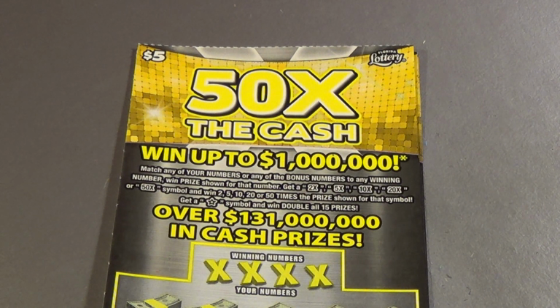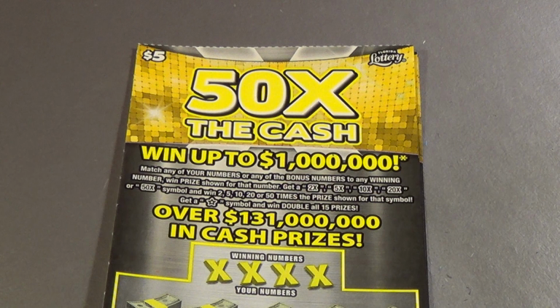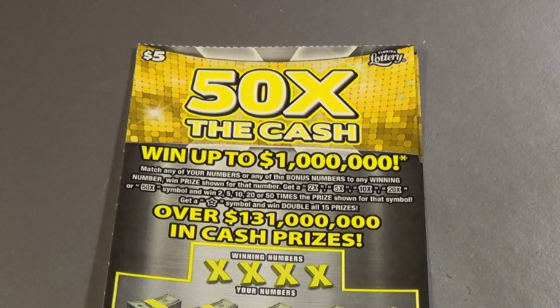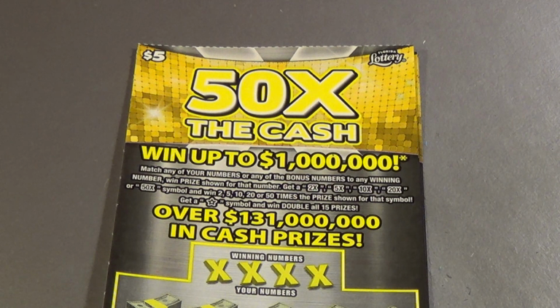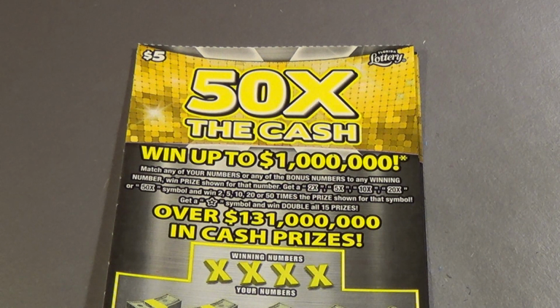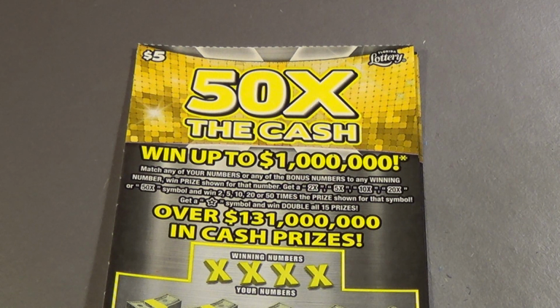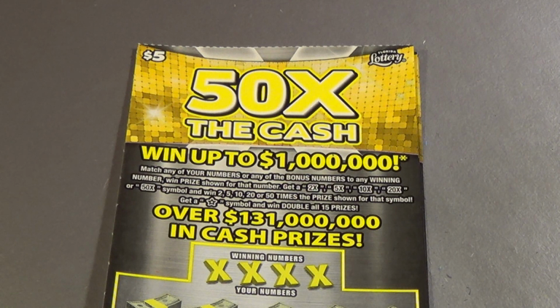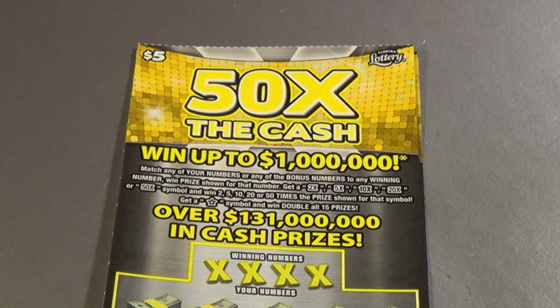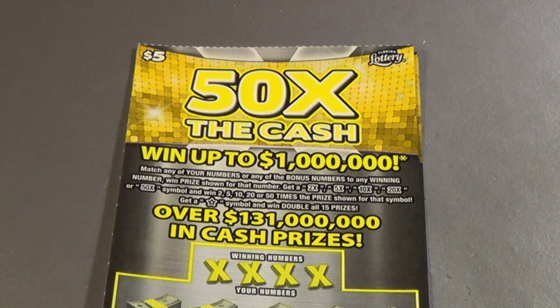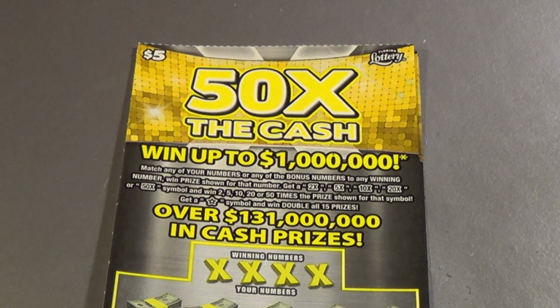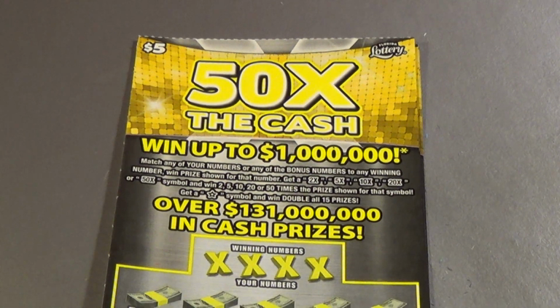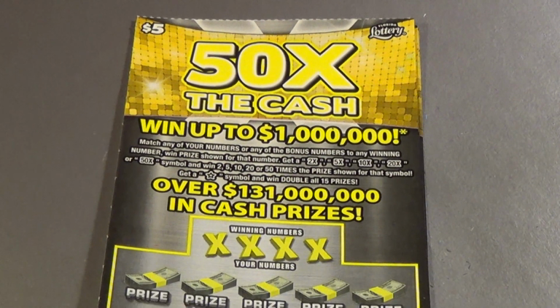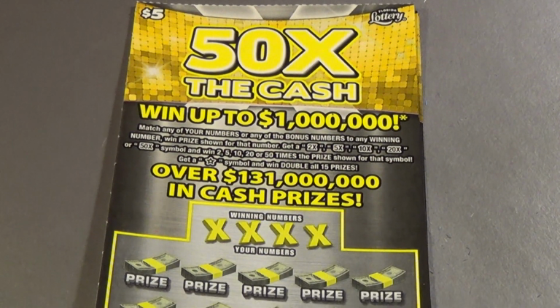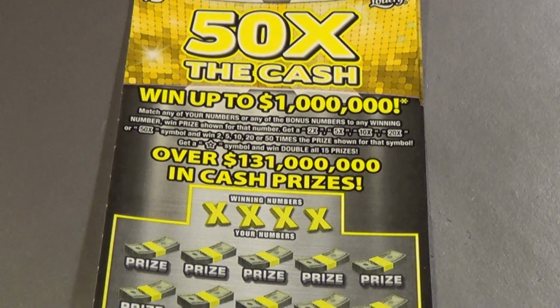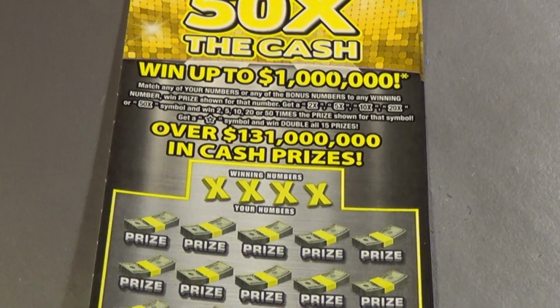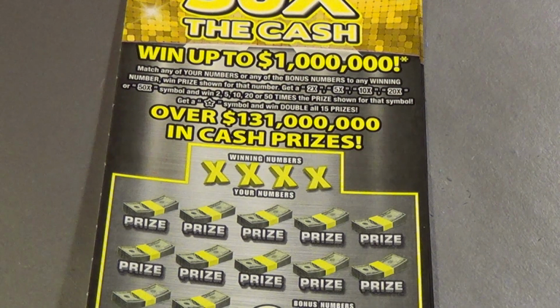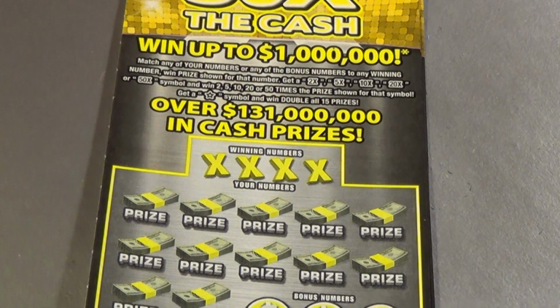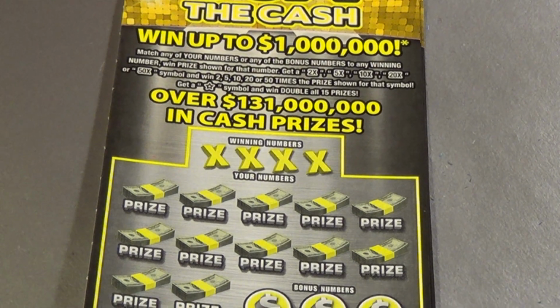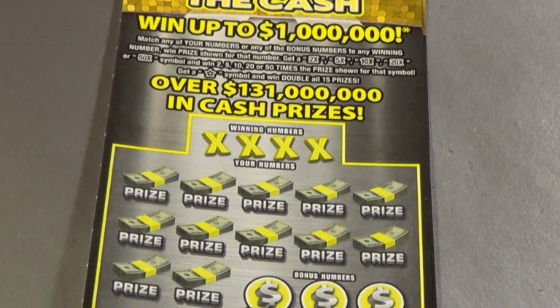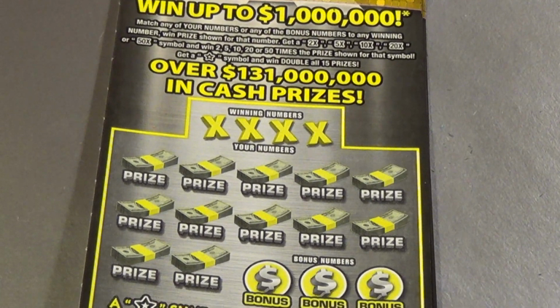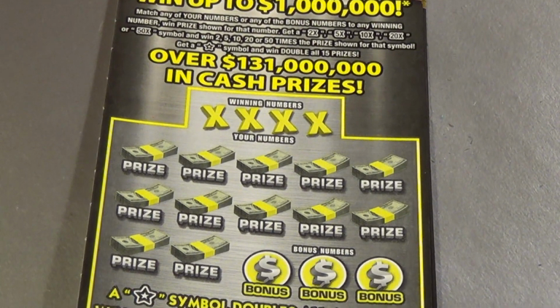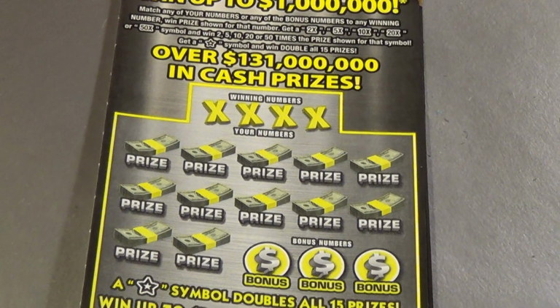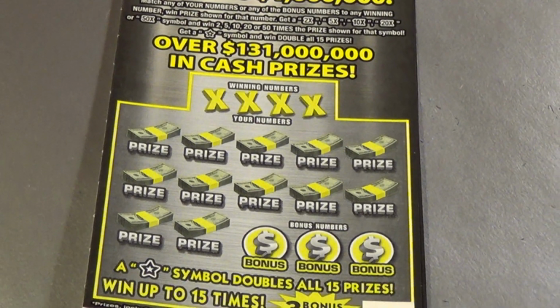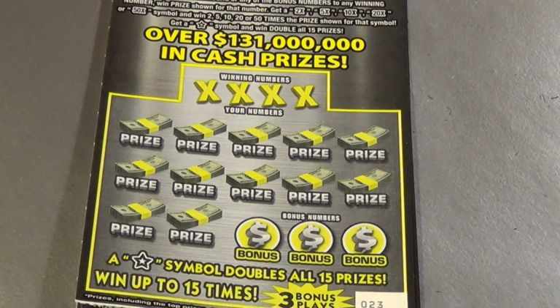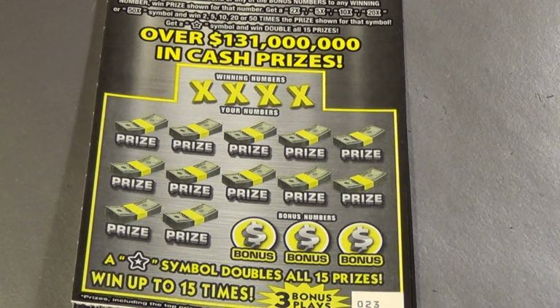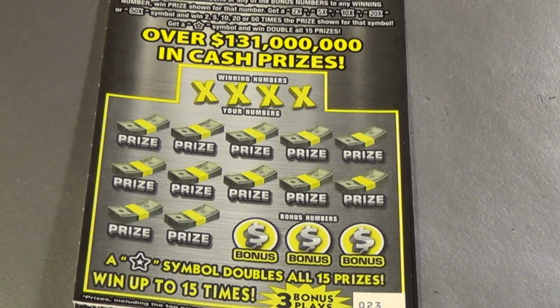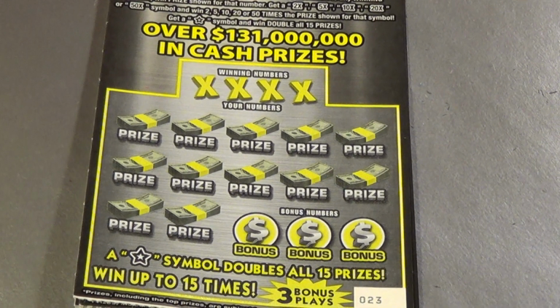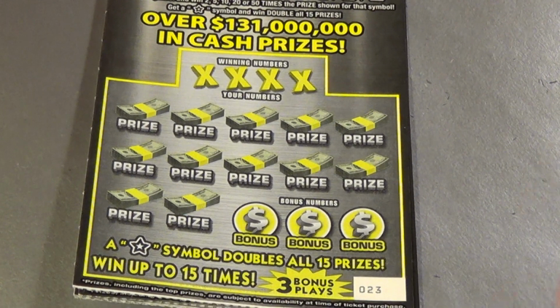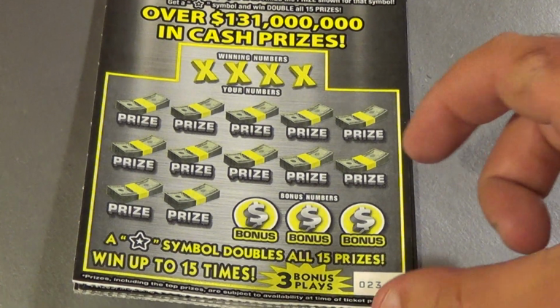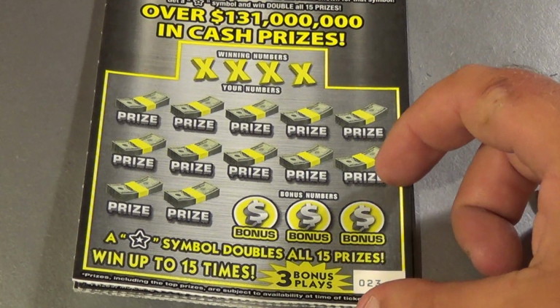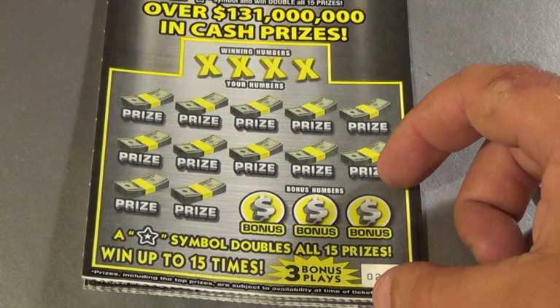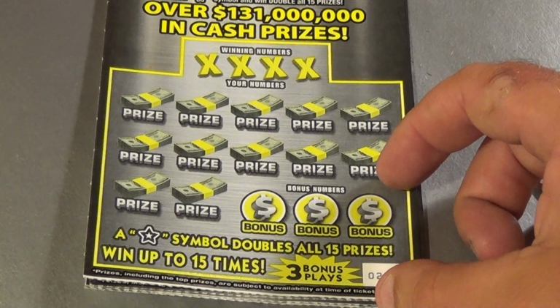I have four of the $5 50 Times the Cash to begin with. We want to match 20 numbers, get a multiplier up to 50x, and a star symbol to double it all.